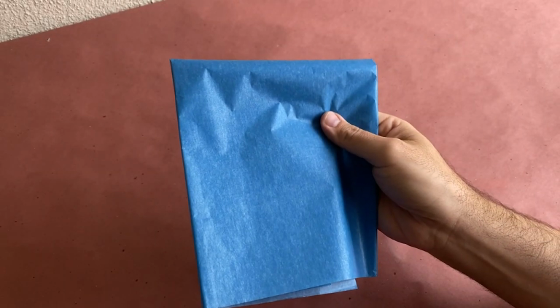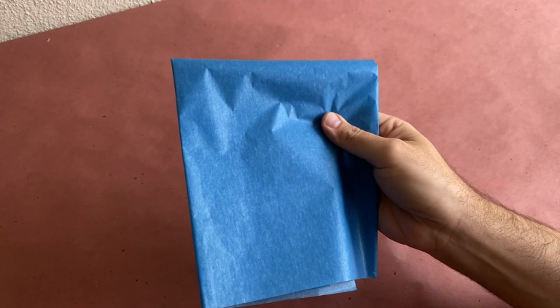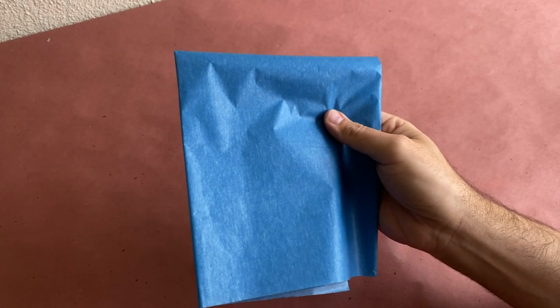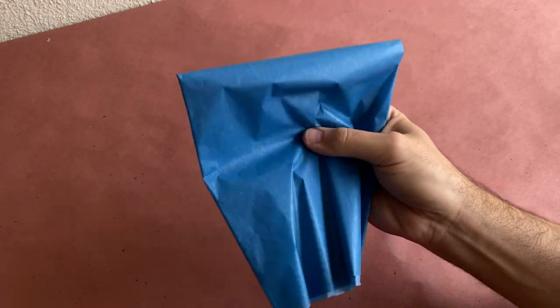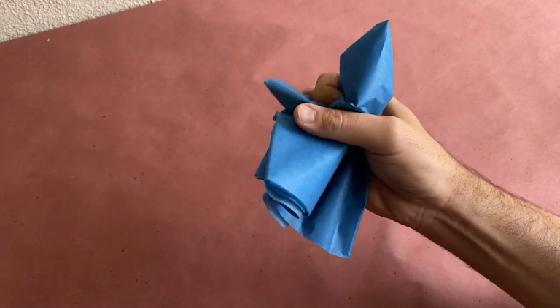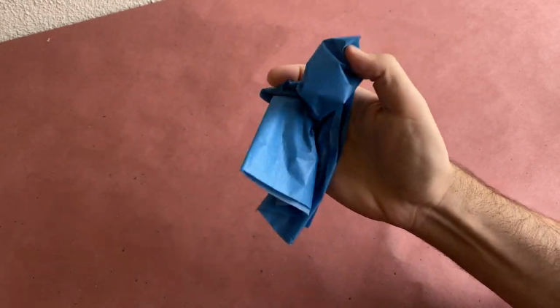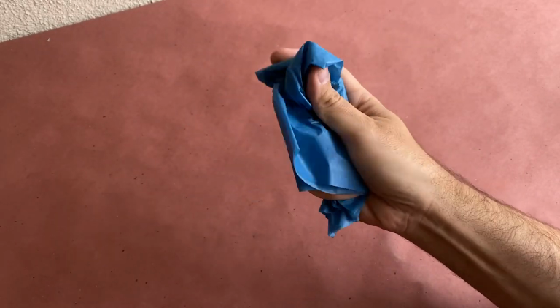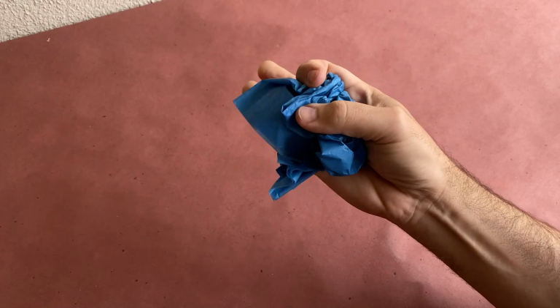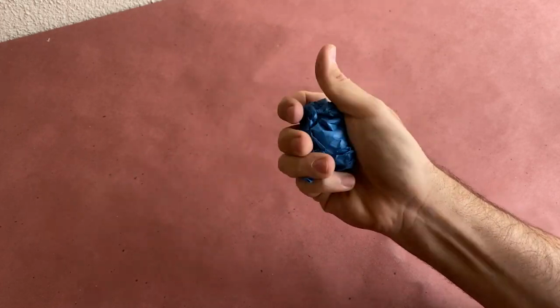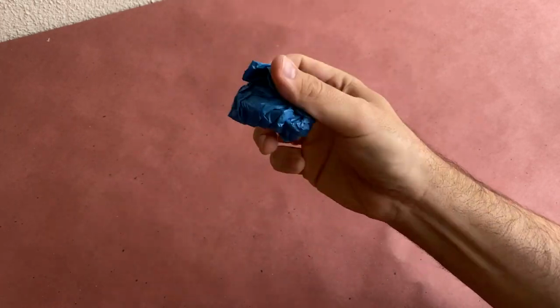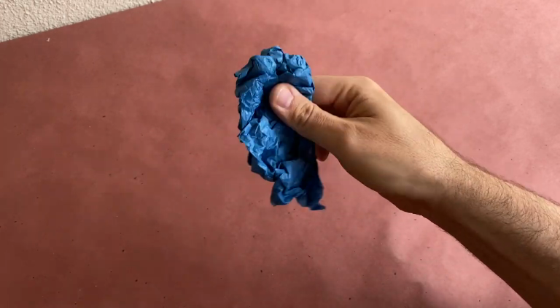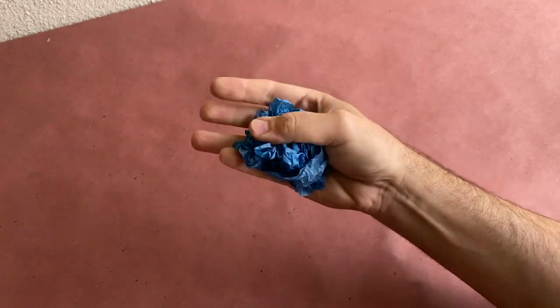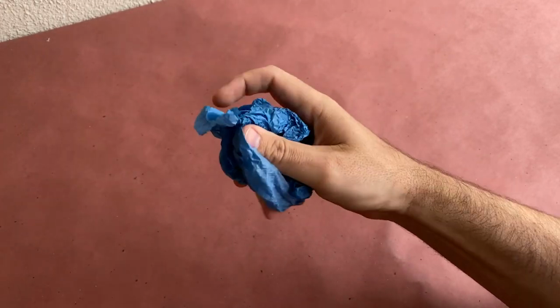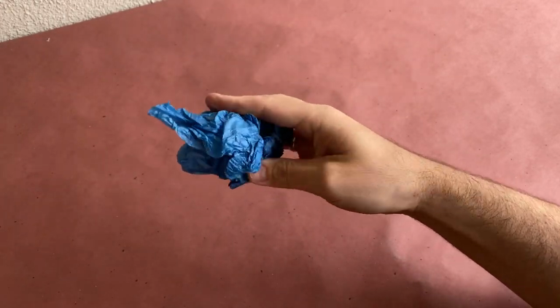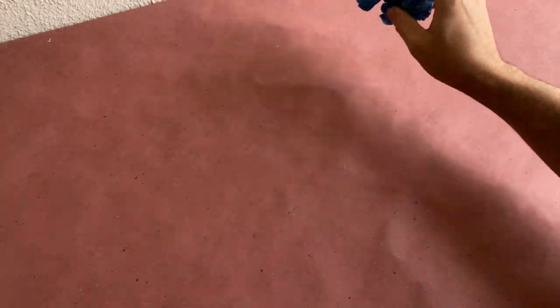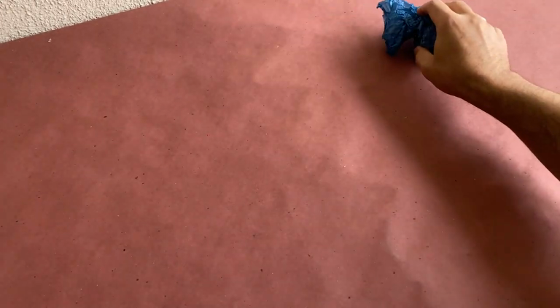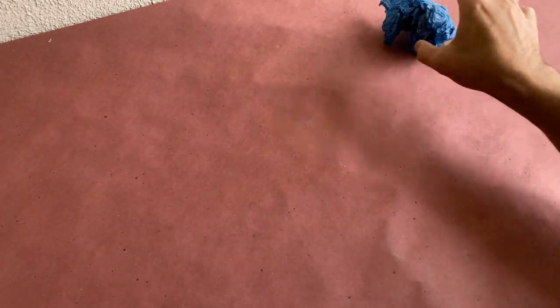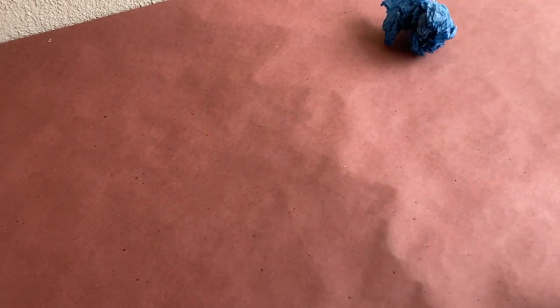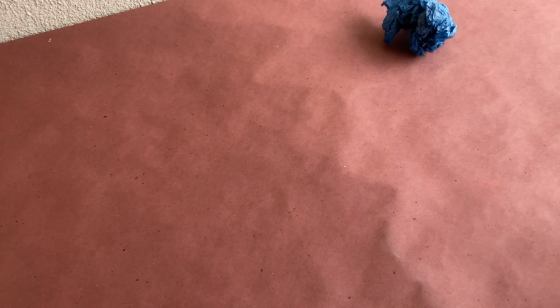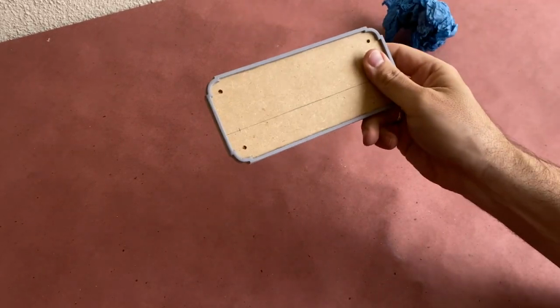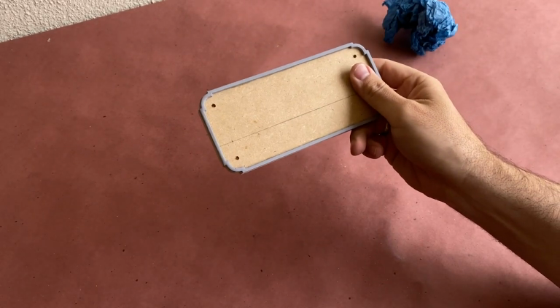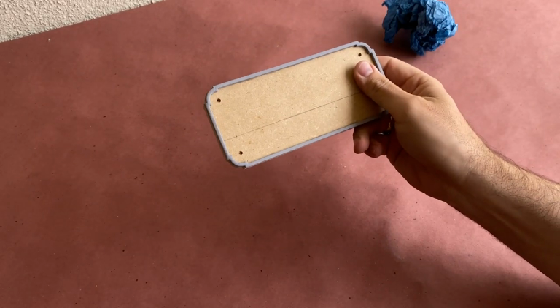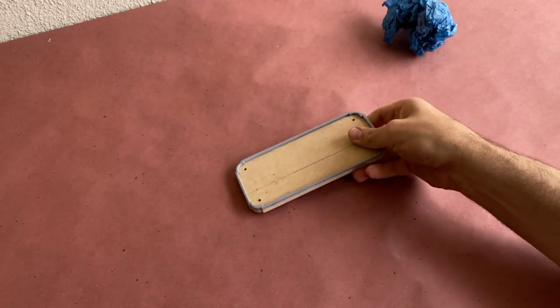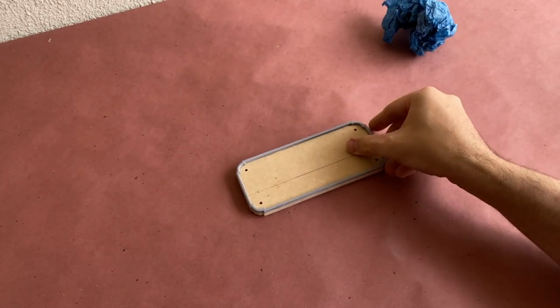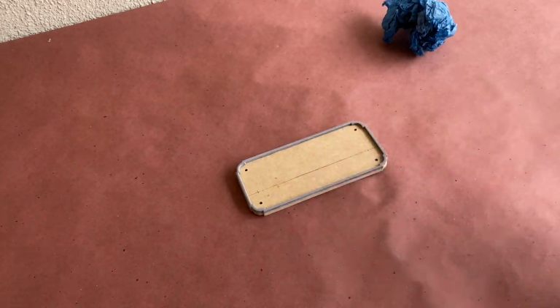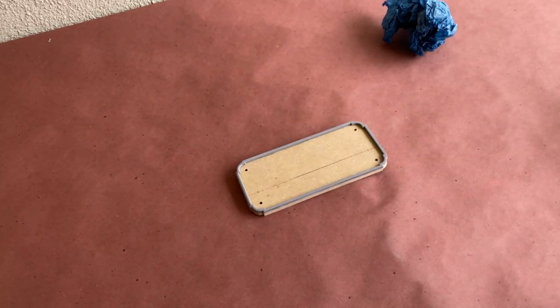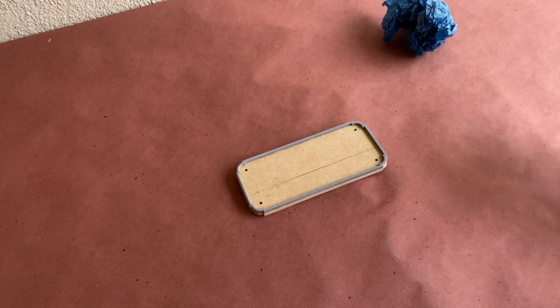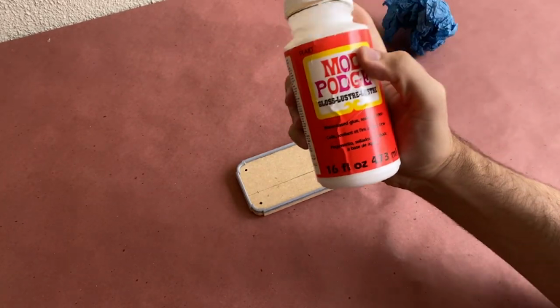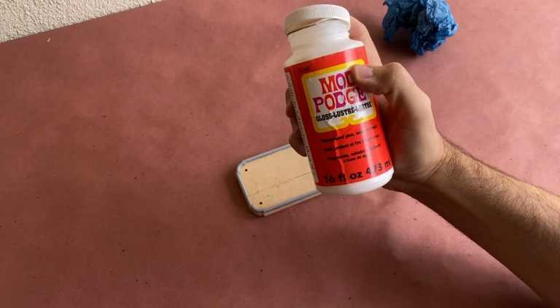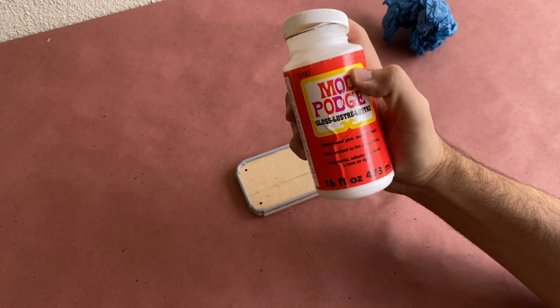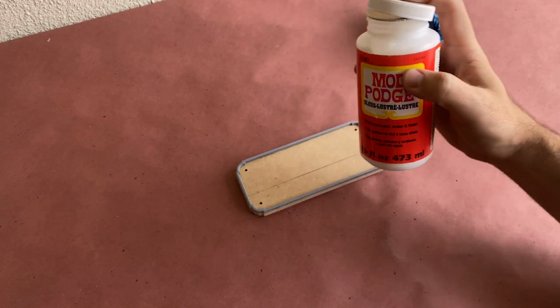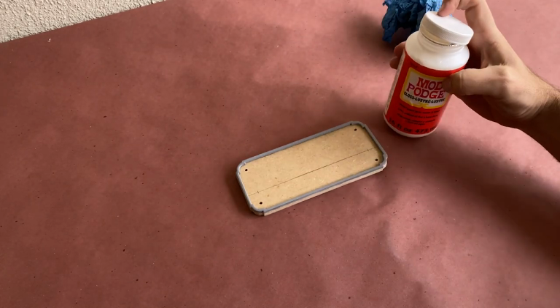To get started, I'm going to take a sheet of tissue paper and ball it up to get as many wrinkles as possible. Once the tissue paper is thoroughly wrinkled, I'm going to set it aside and start applying a heavy coat of Mod Podge to the MDF surface. Wood glue or white school glue would work in this step too.